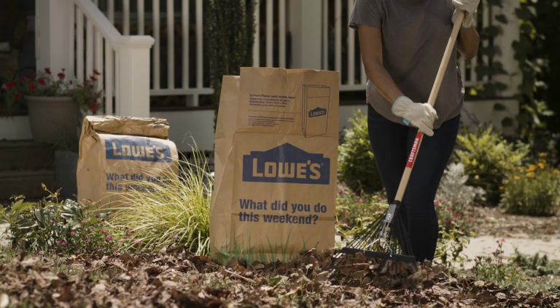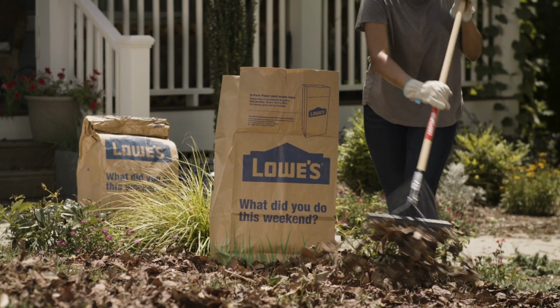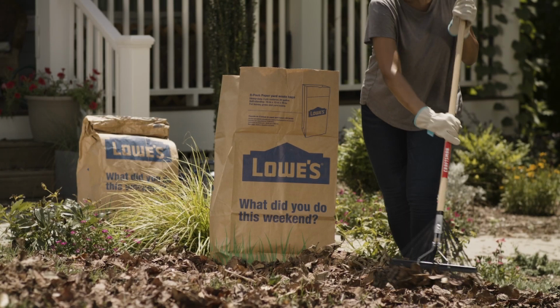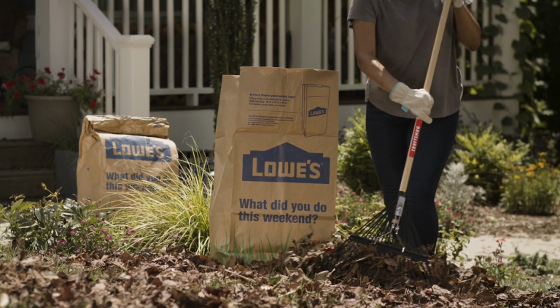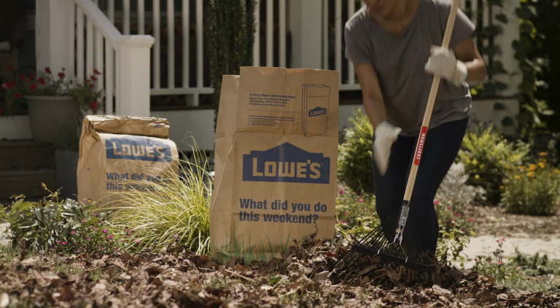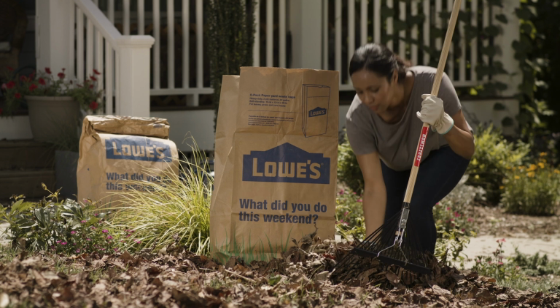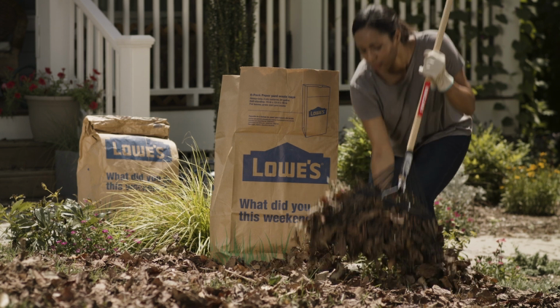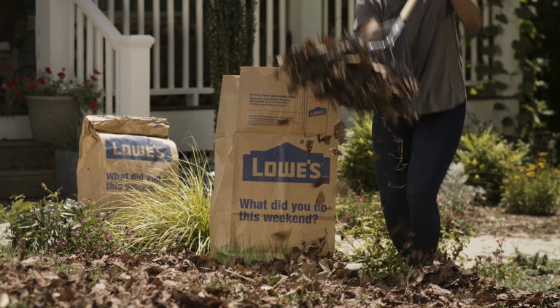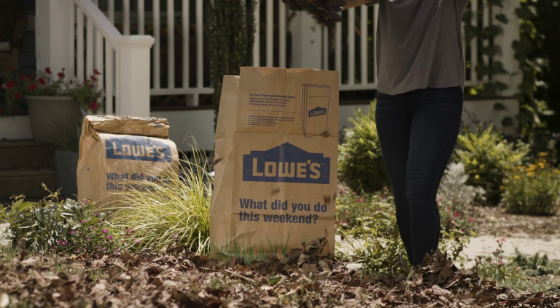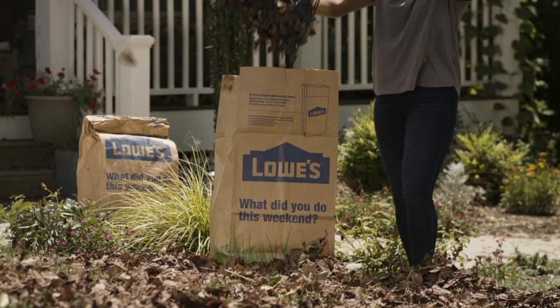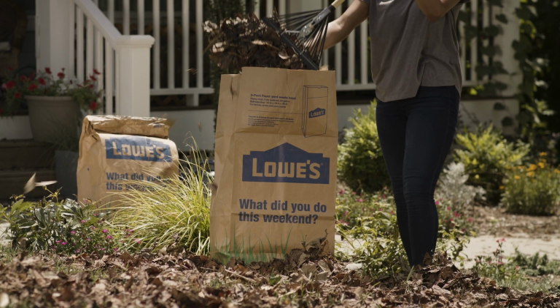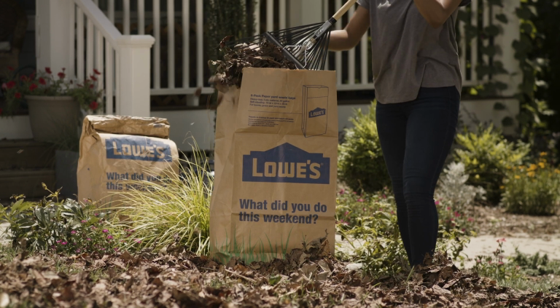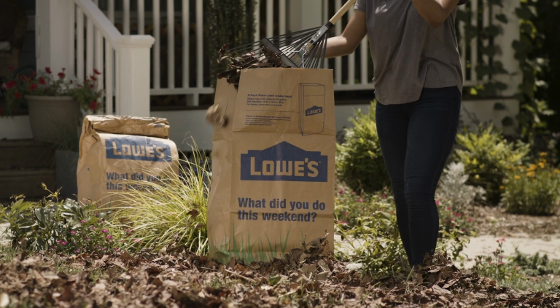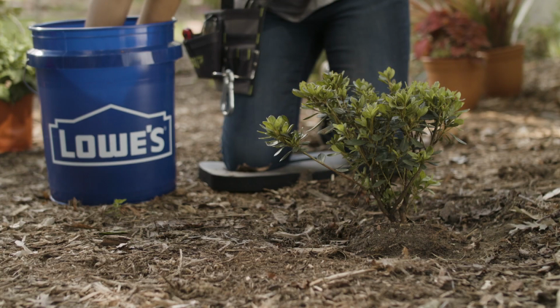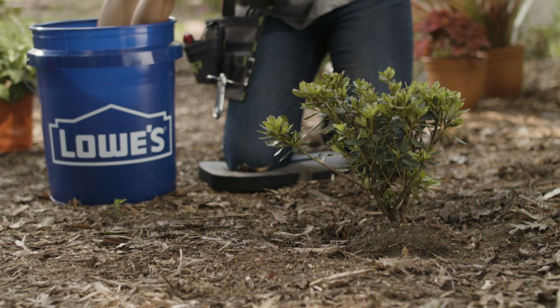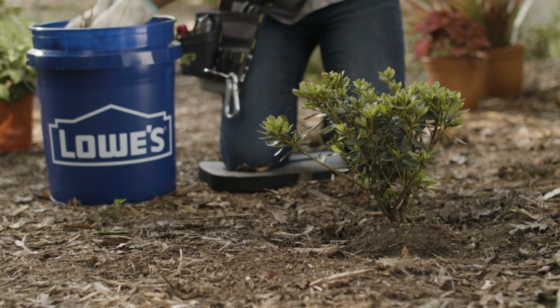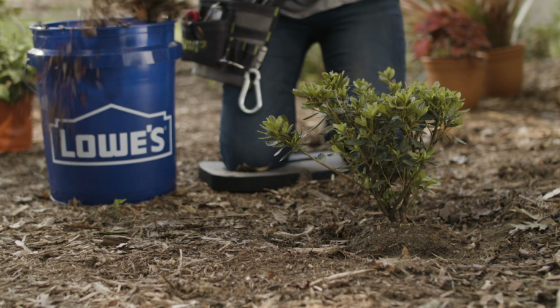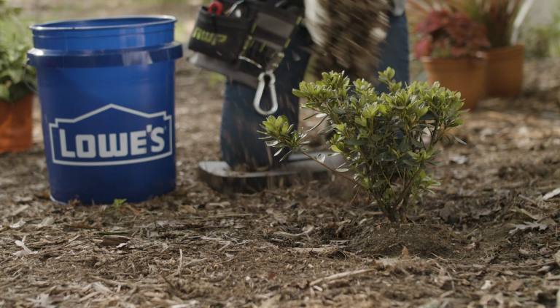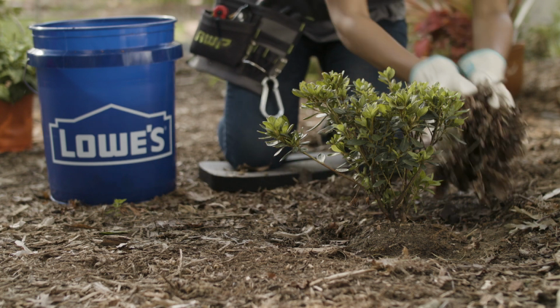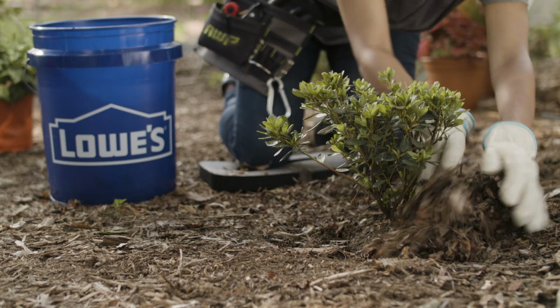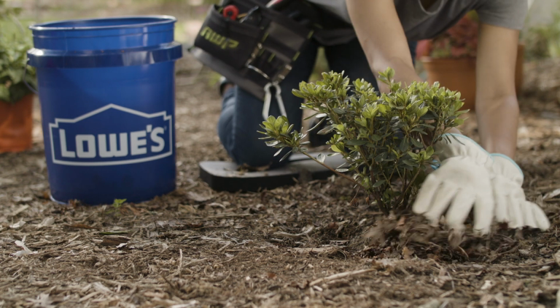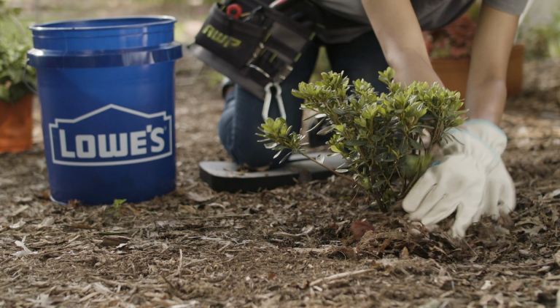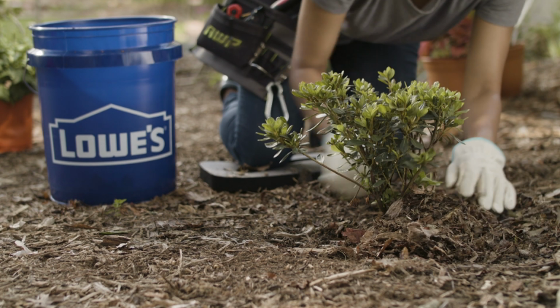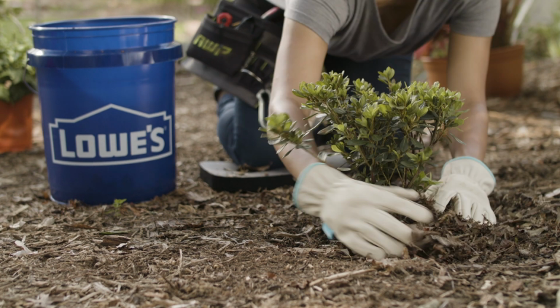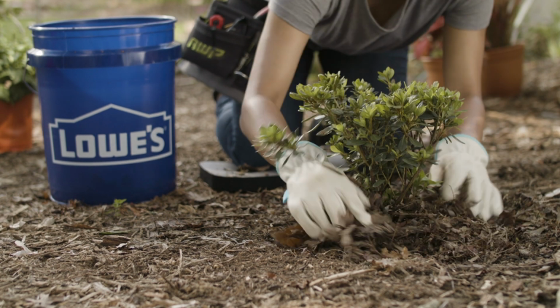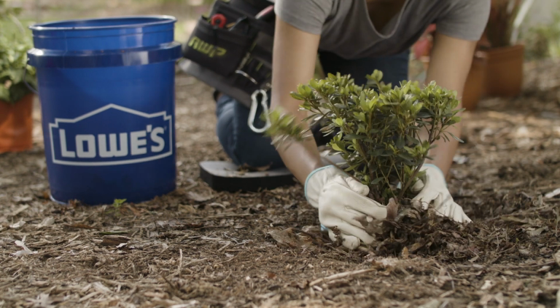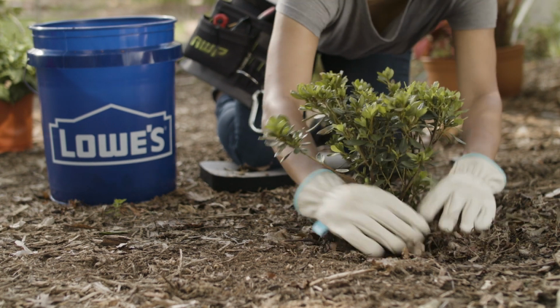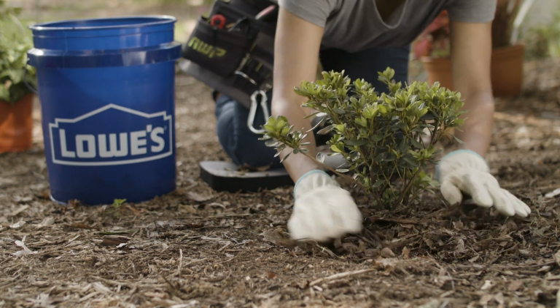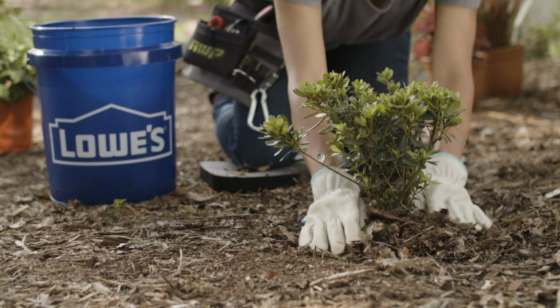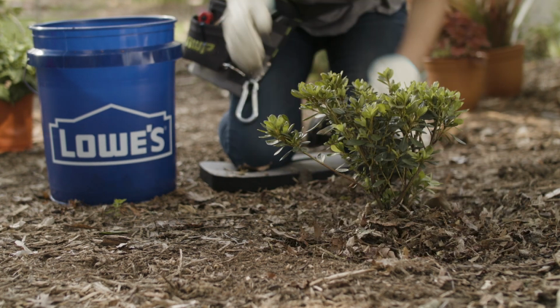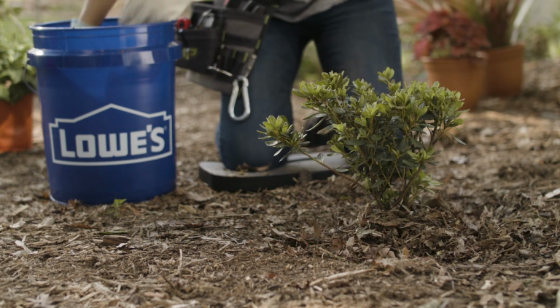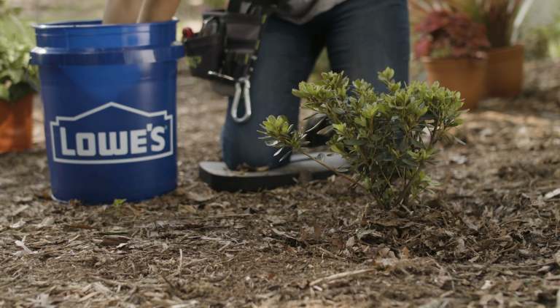These leaves can be stored in bags until spring to use as mulch to control weeds in your garden. Or if you live in an area with low winter temperatures, you can shred the leaves you removed to insulate the bases of your plants against the winter cold.